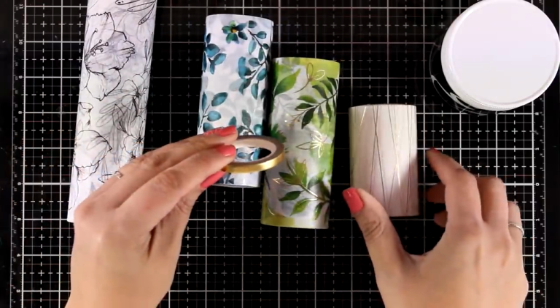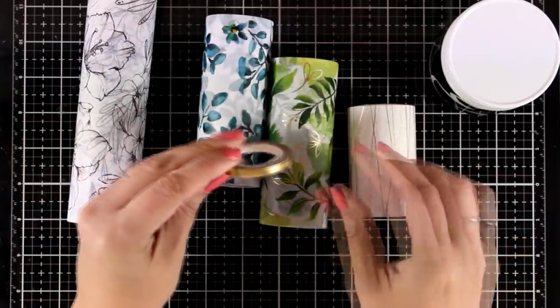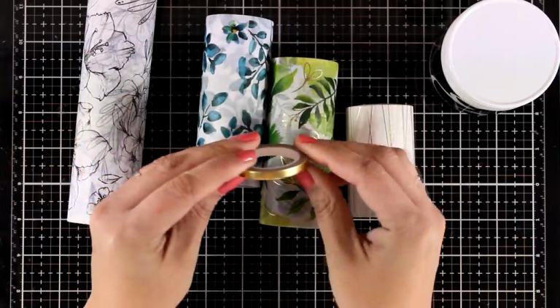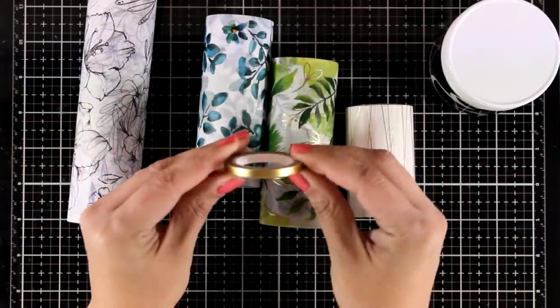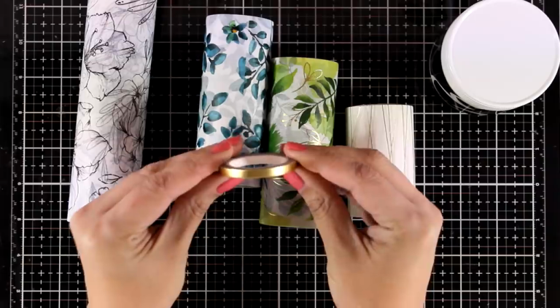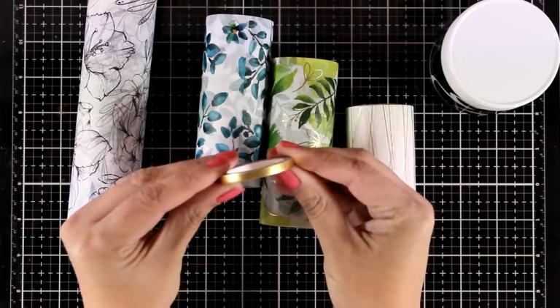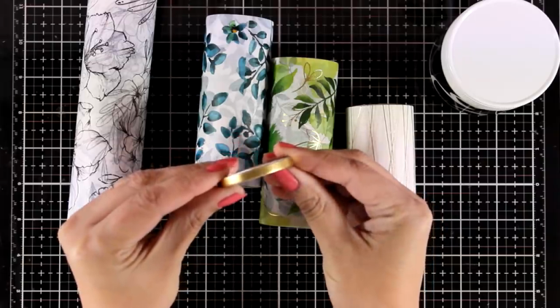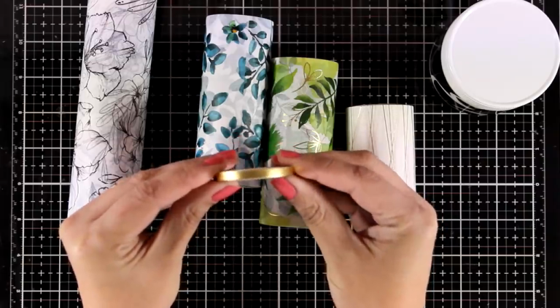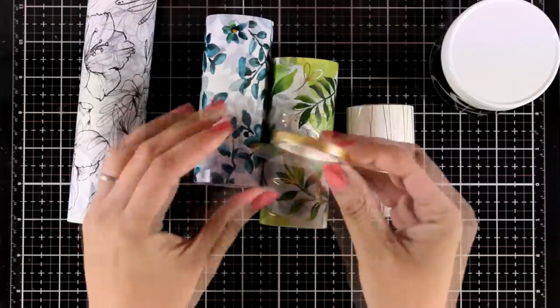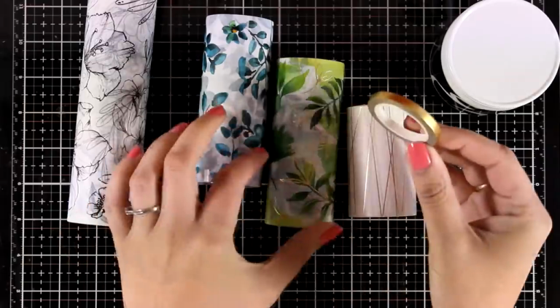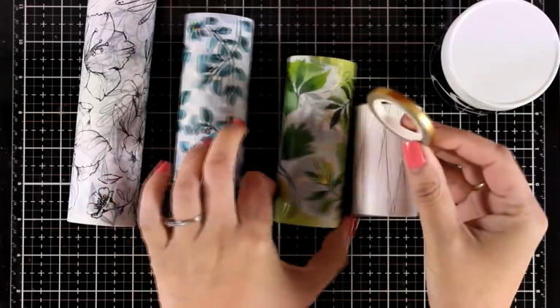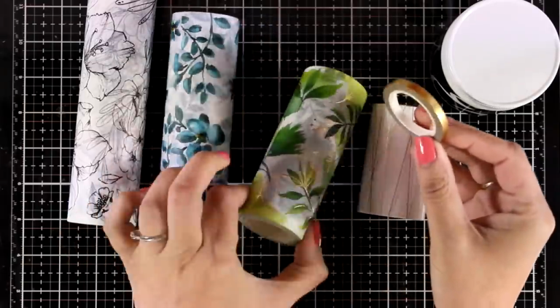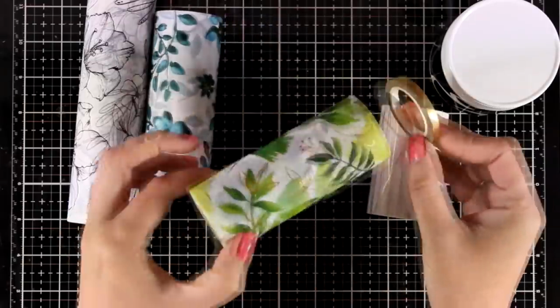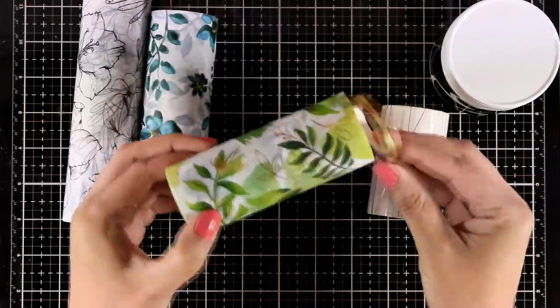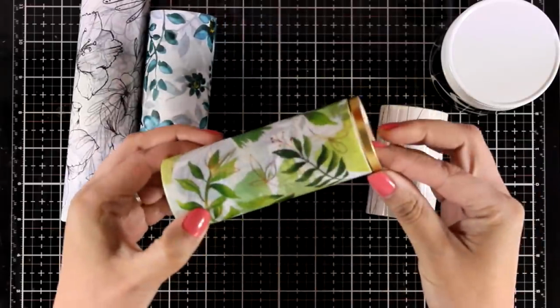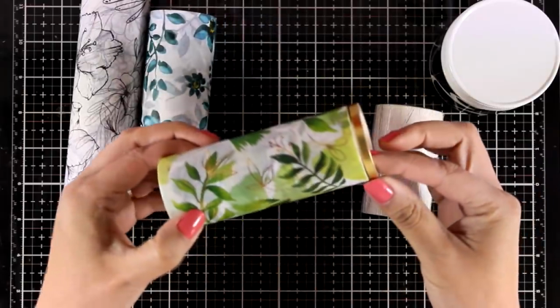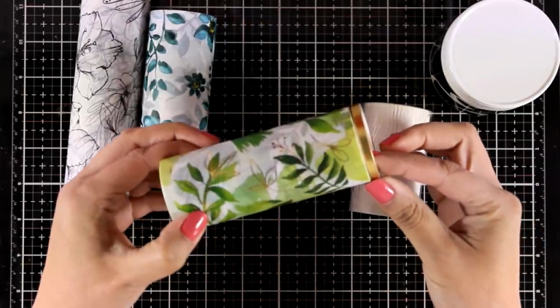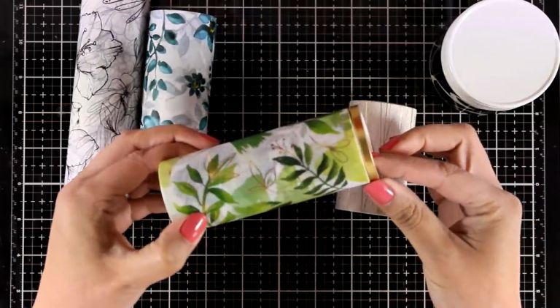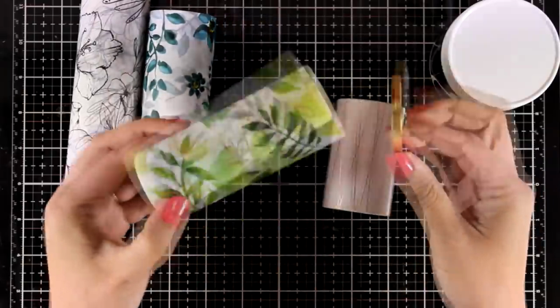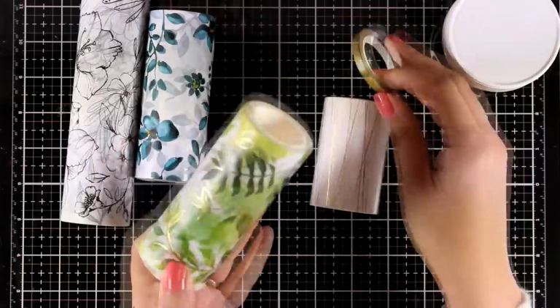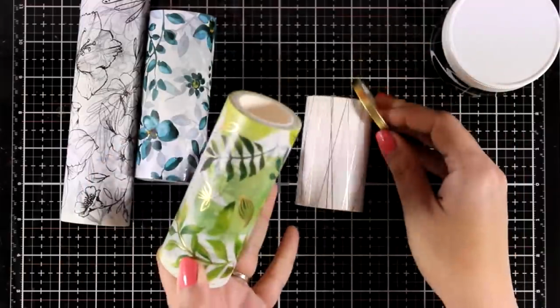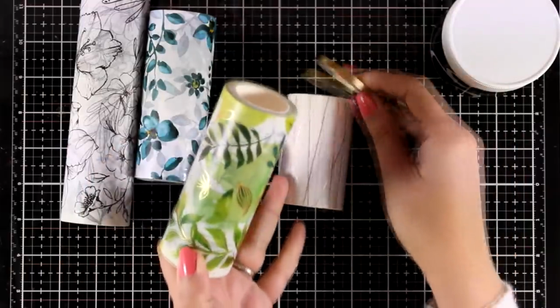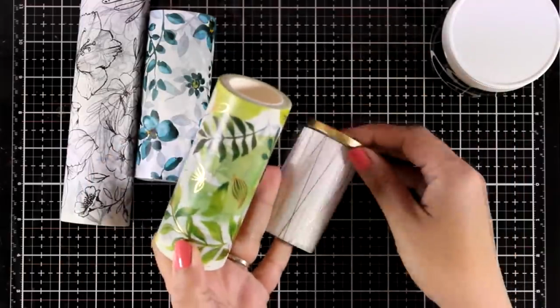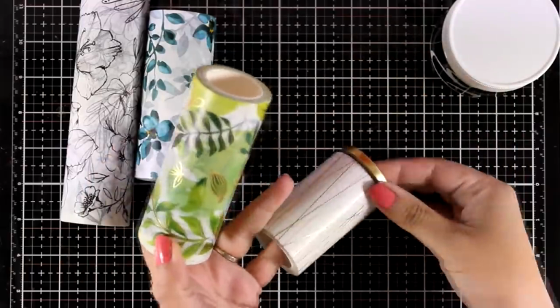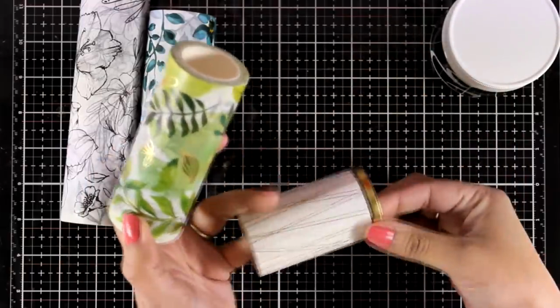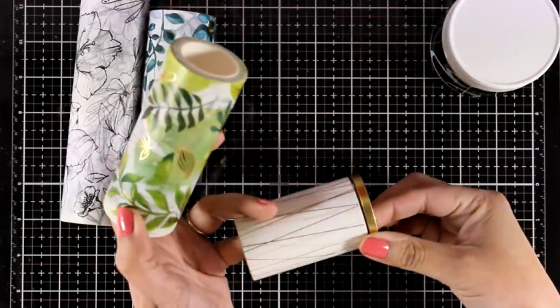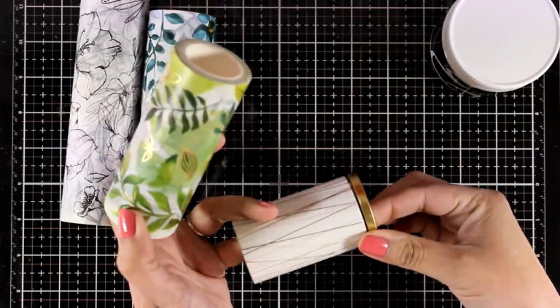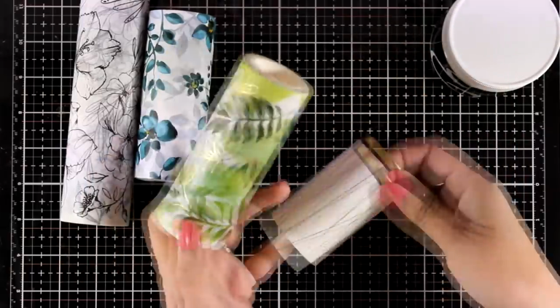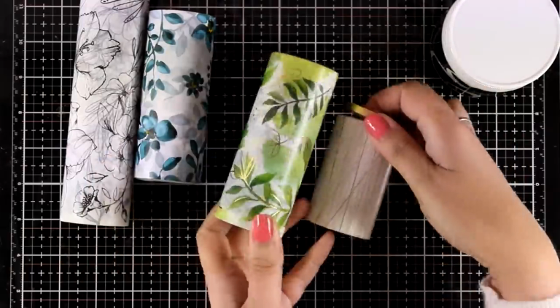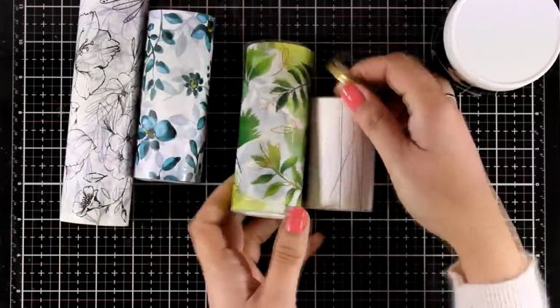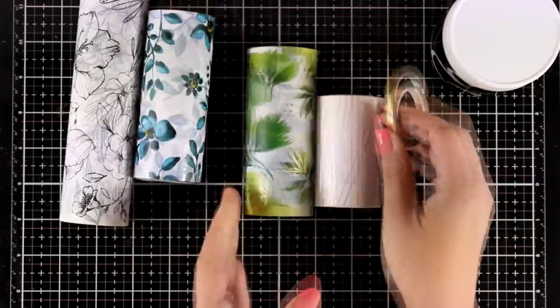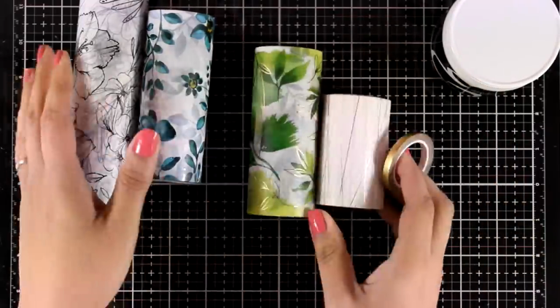Finally you get this very thin washi tape. It is called Golden Trim and it is nice to combine it with all the other washi tapes that have that foiling on top.